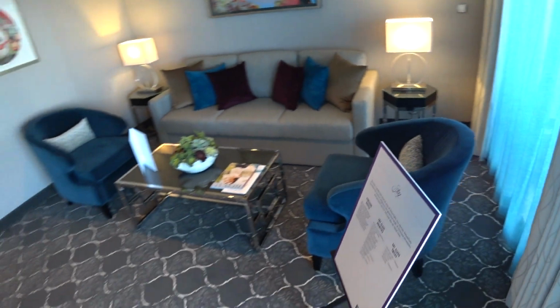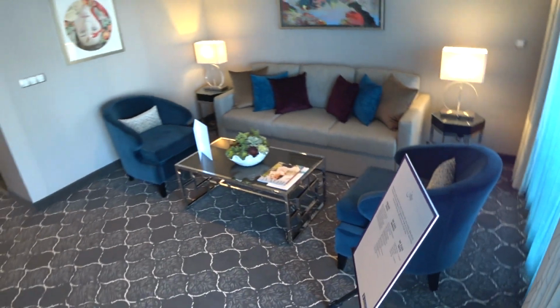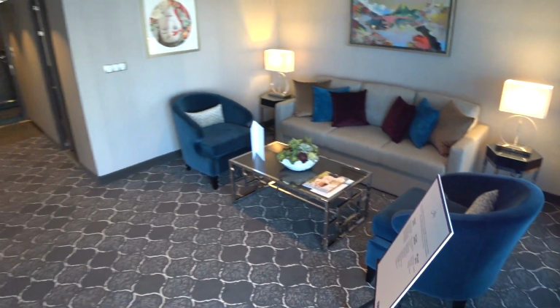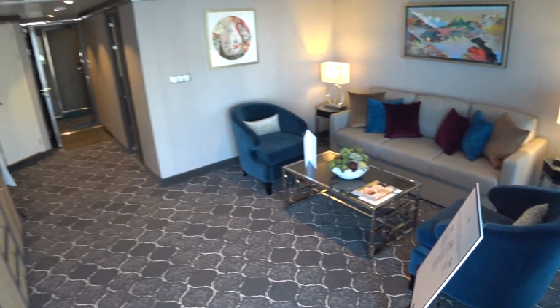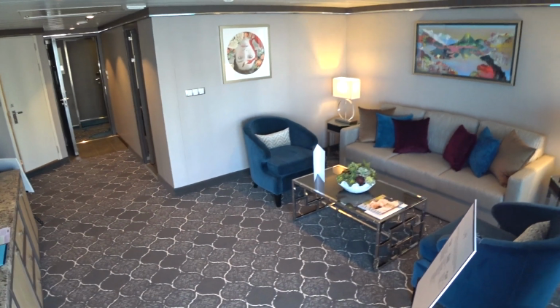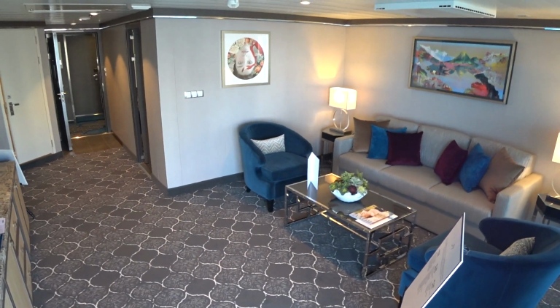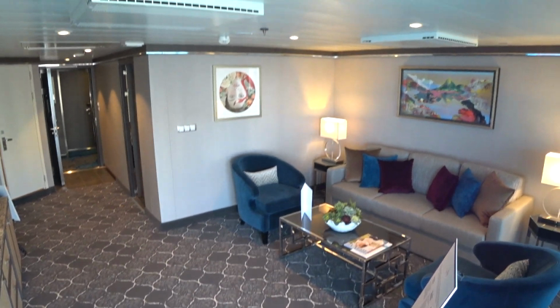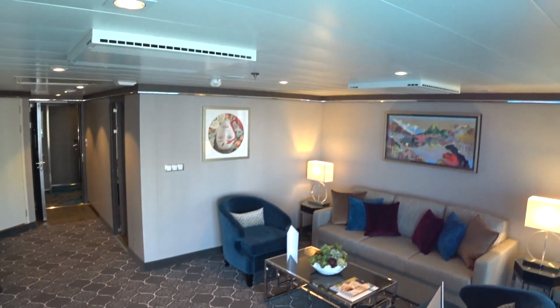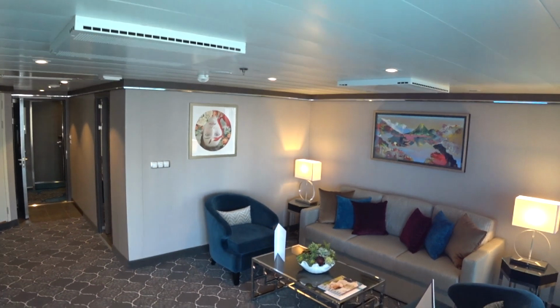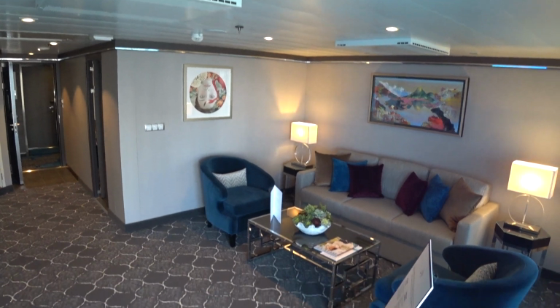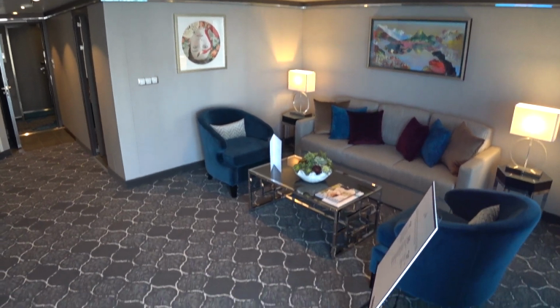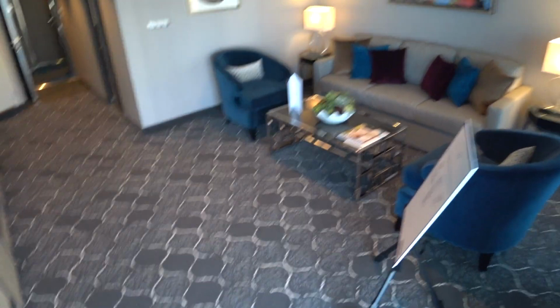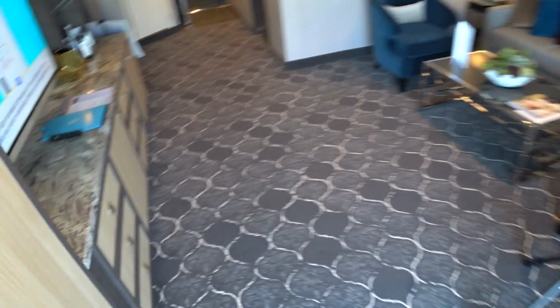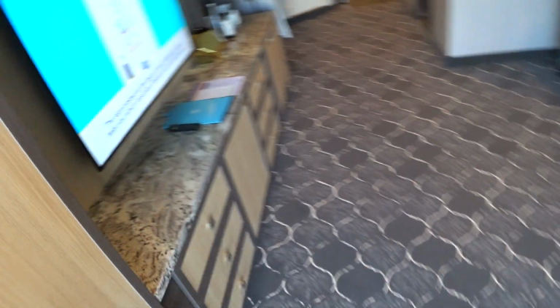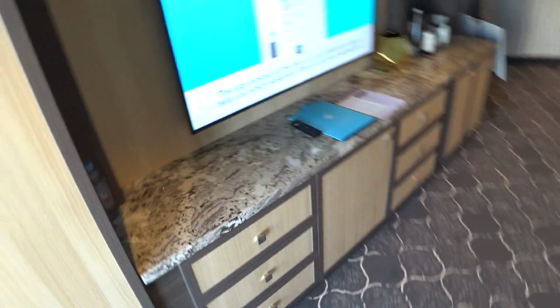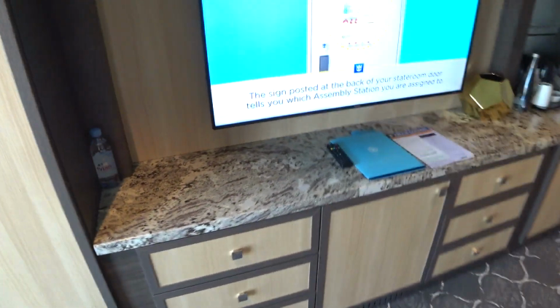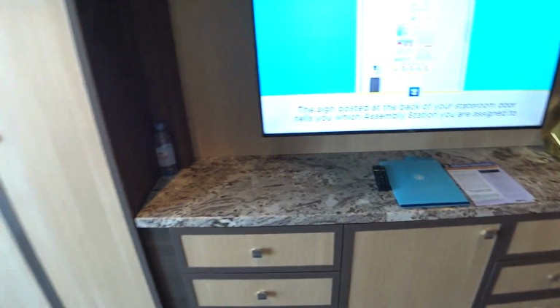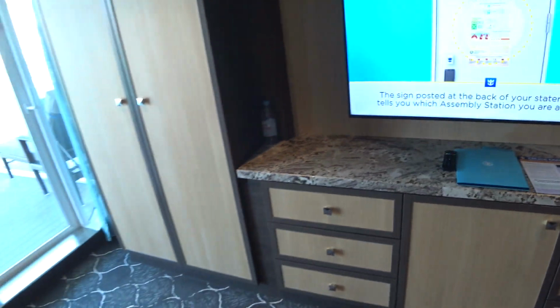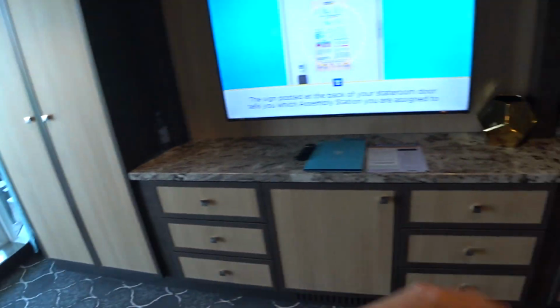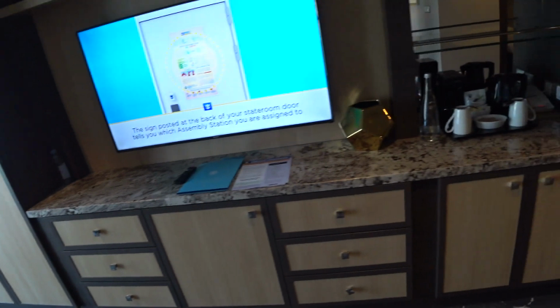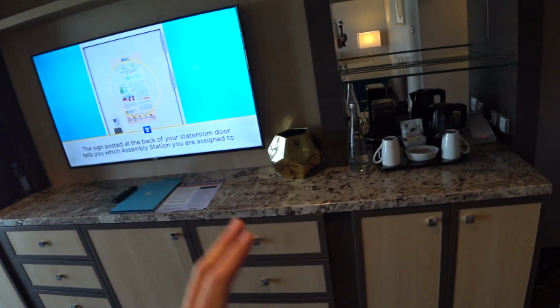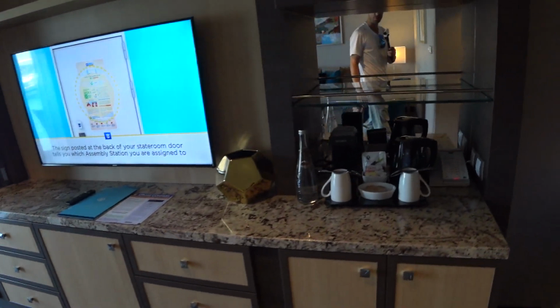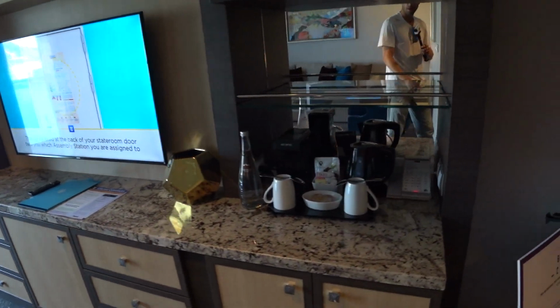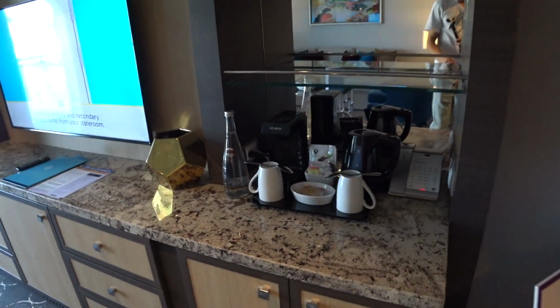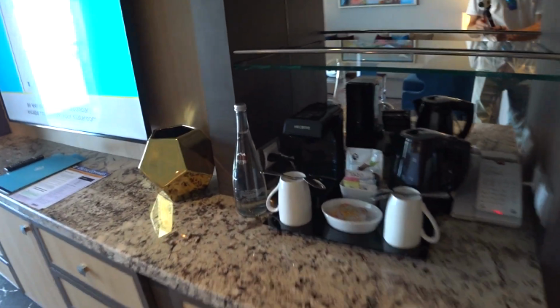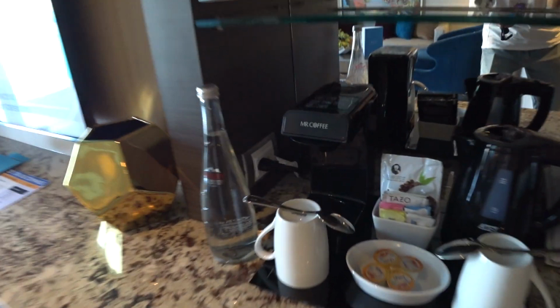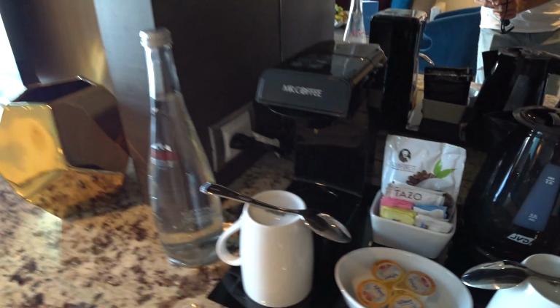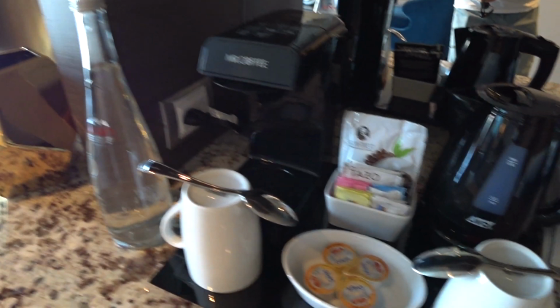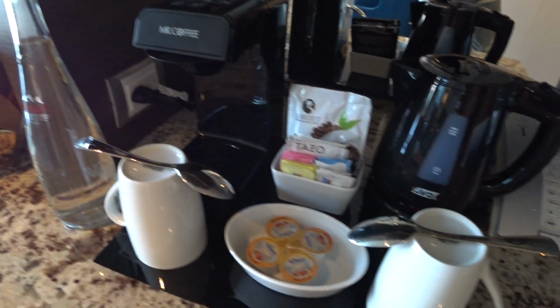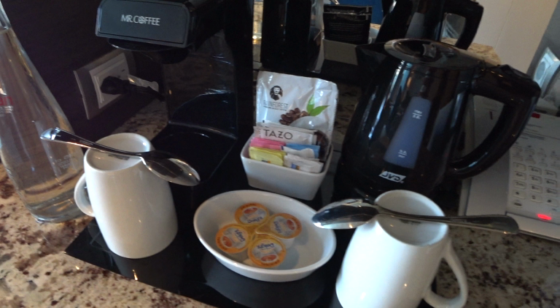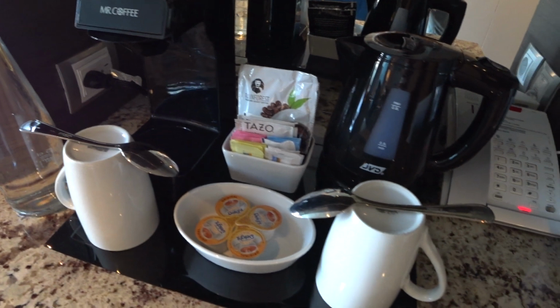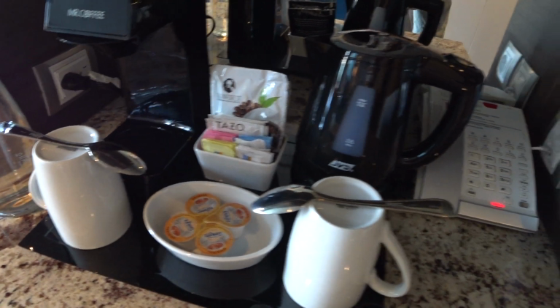There's another flat screen out here, plenty of closet and storage space, safes, and all that good stuff as well. You can see the coffee makers — they're including Tassimo and Evian water.